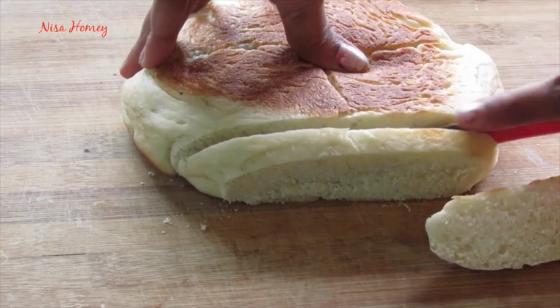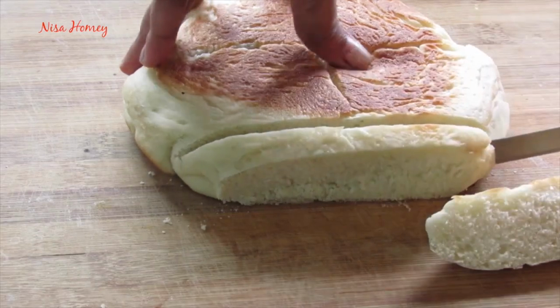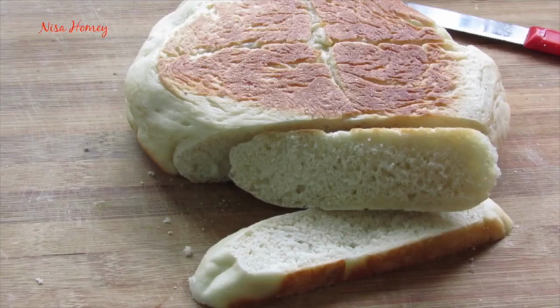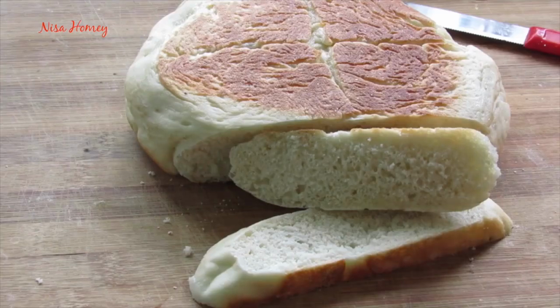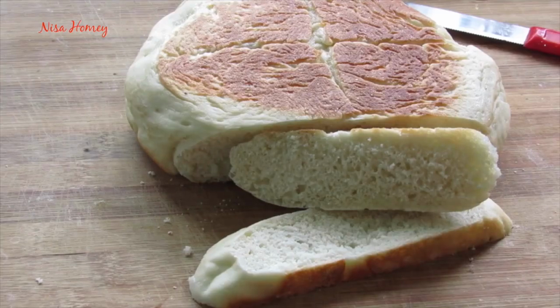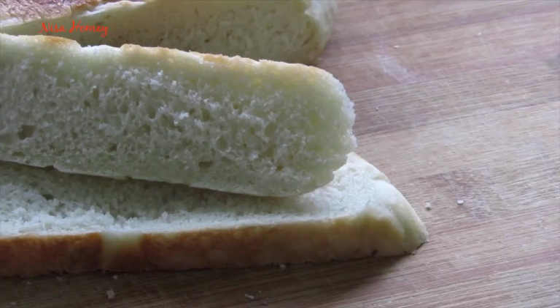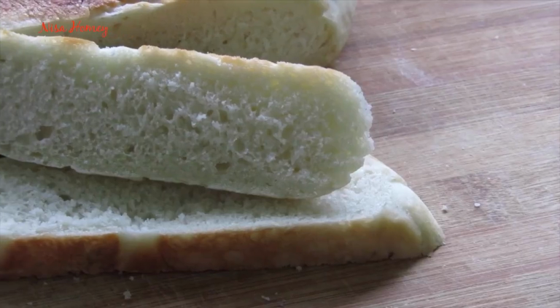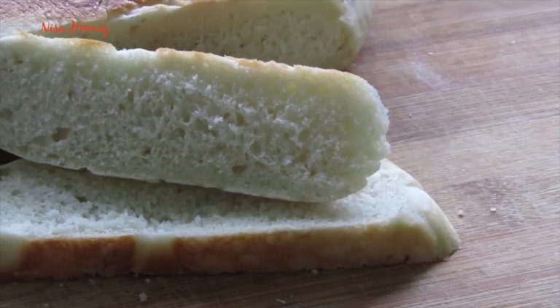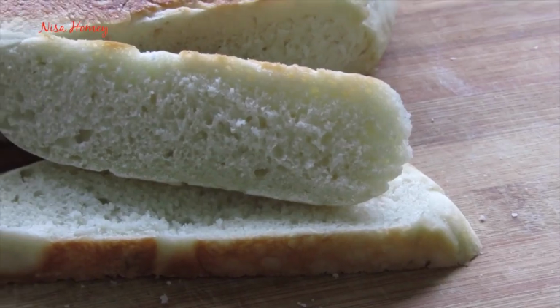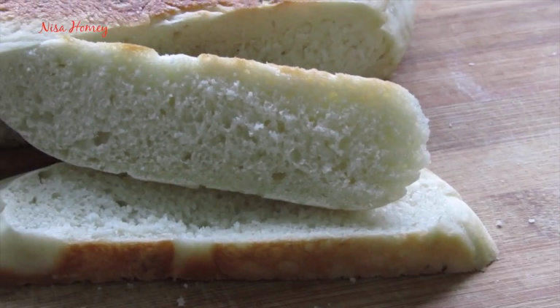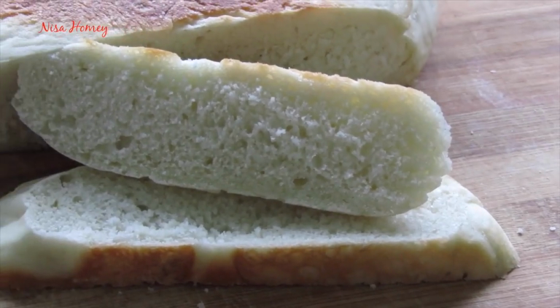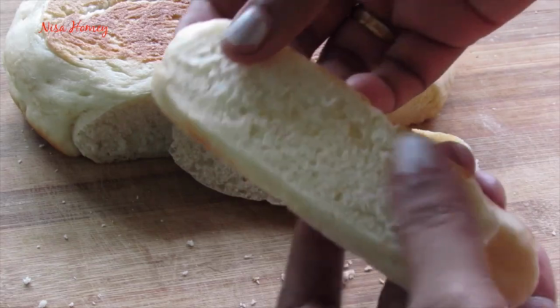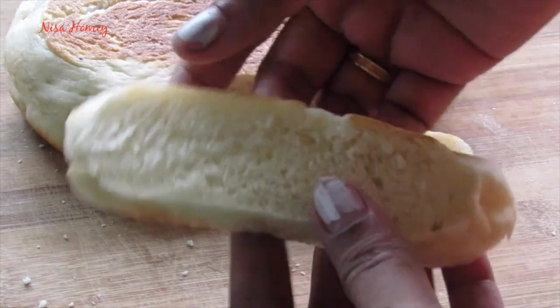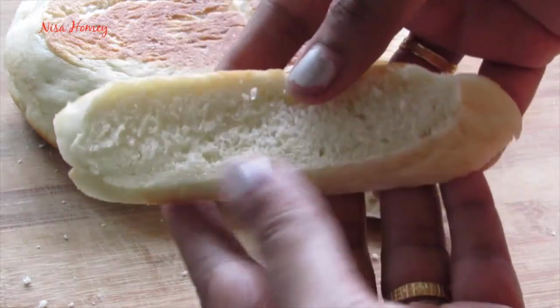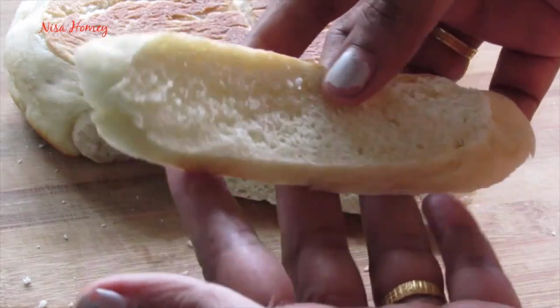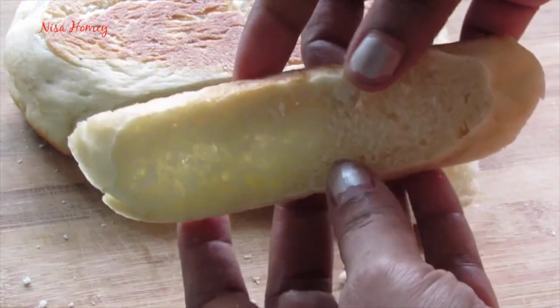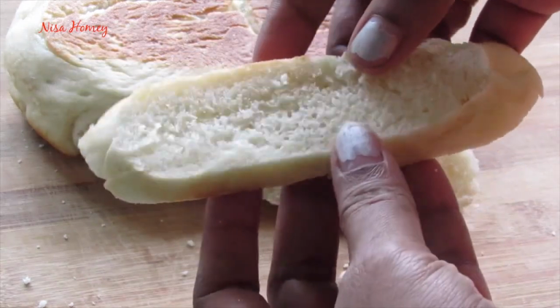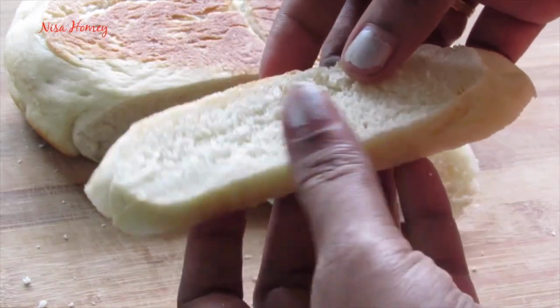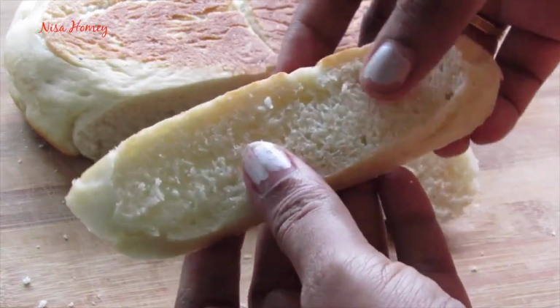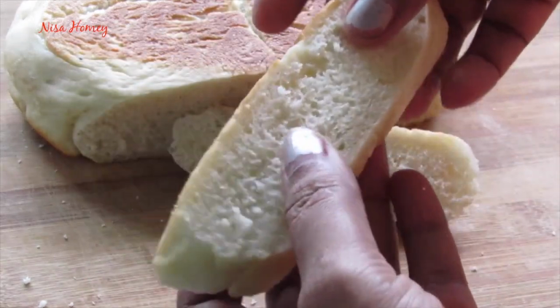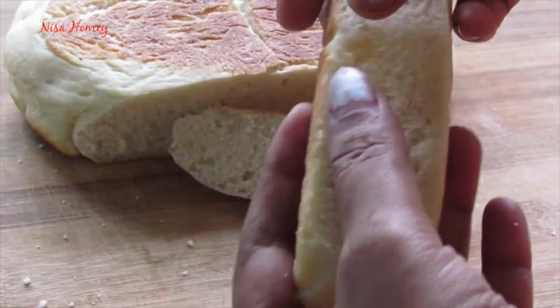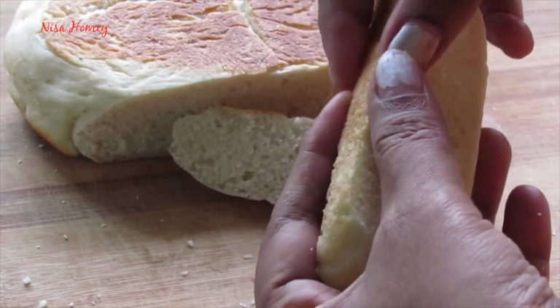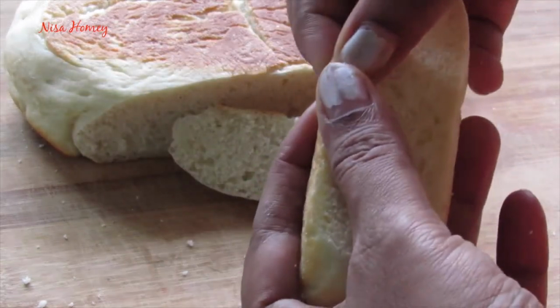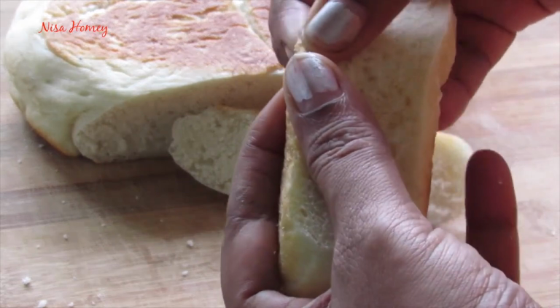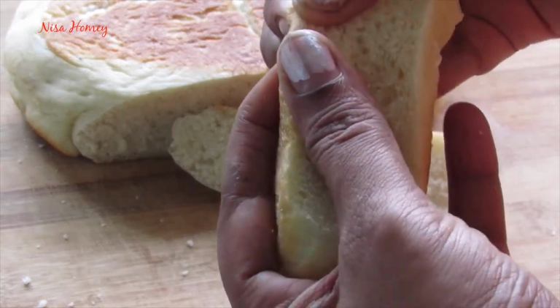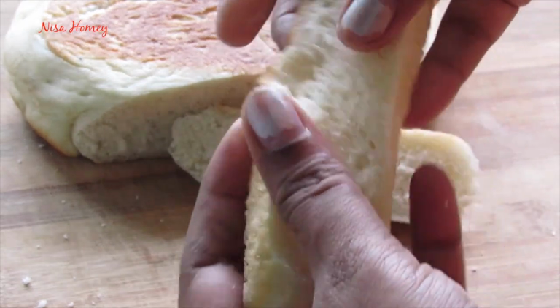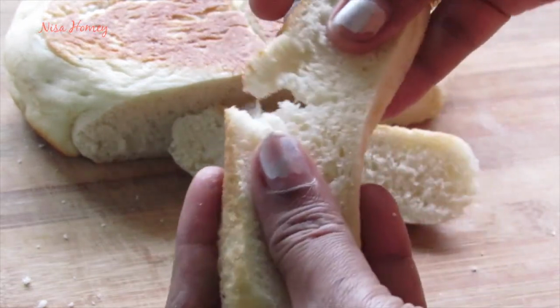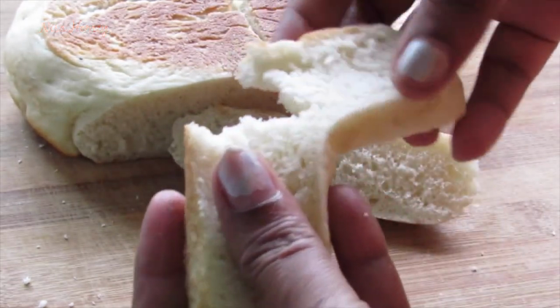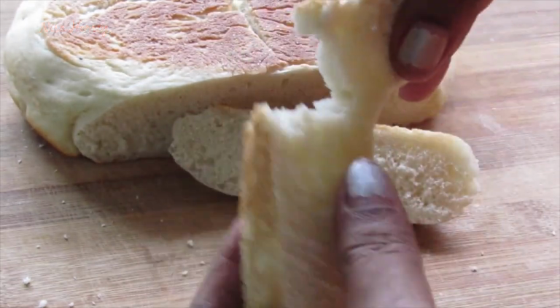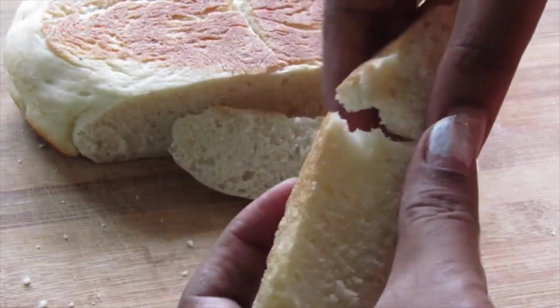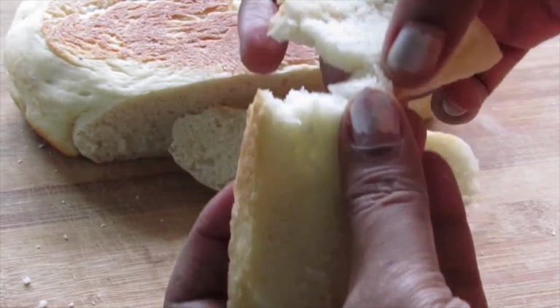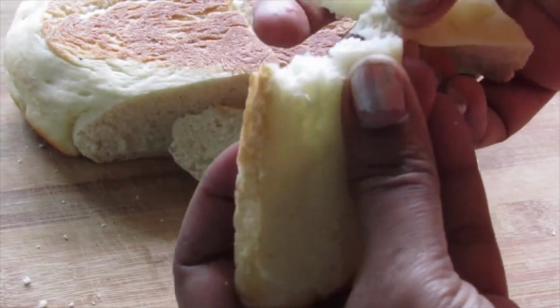Homemade bread is ready to serve. Even if you don't have an oven, you still can make bread on the stovetop and it's very easy. You can see how airy and soft the bread is — do try this recipe and let me know how it turned out. Thank you for watching, and until next time, bye!